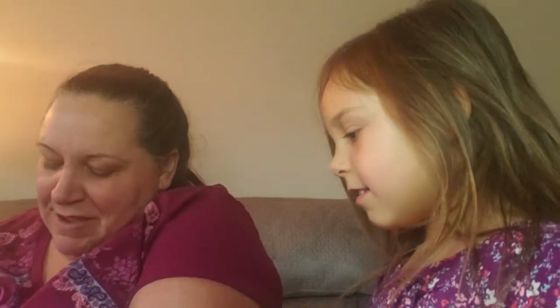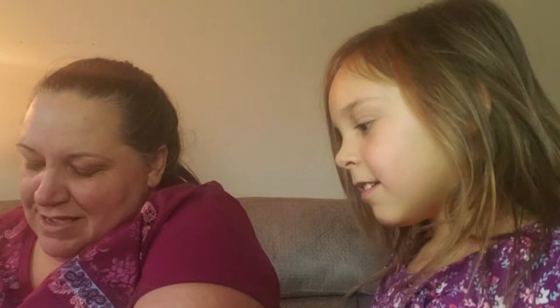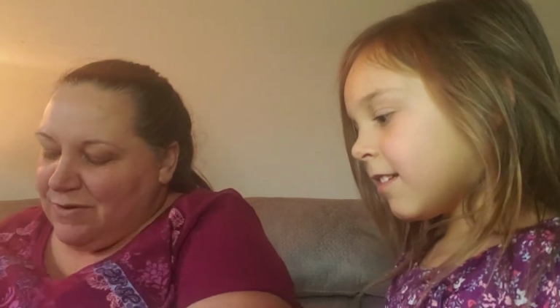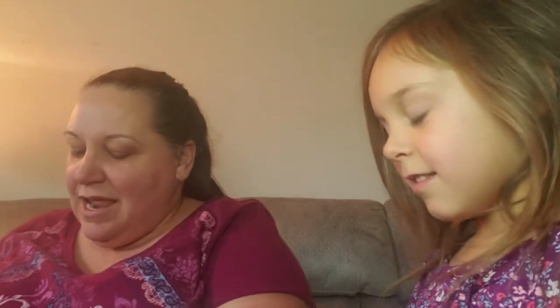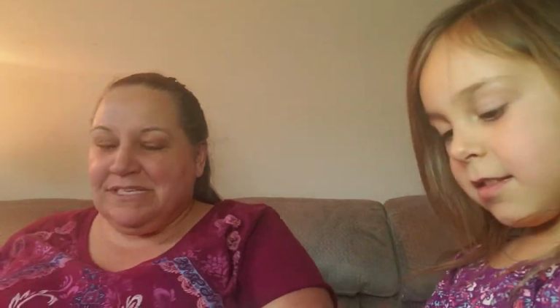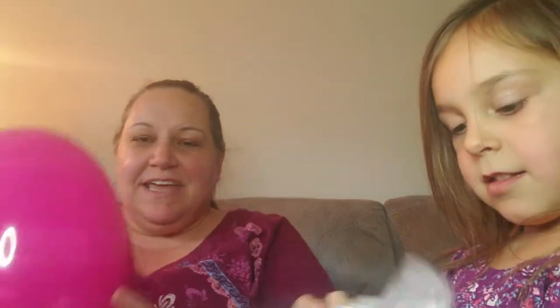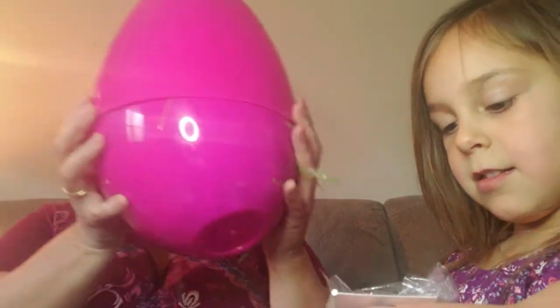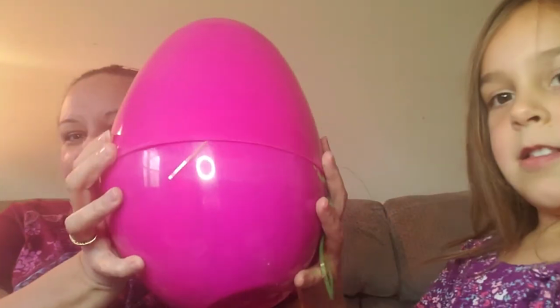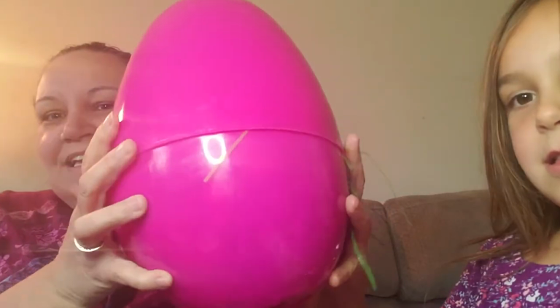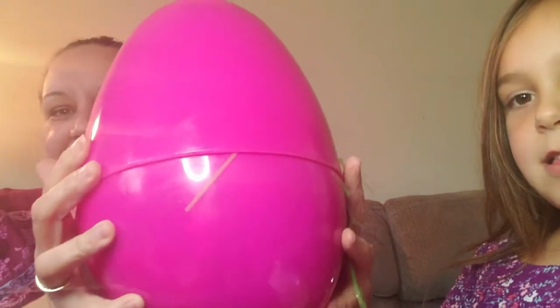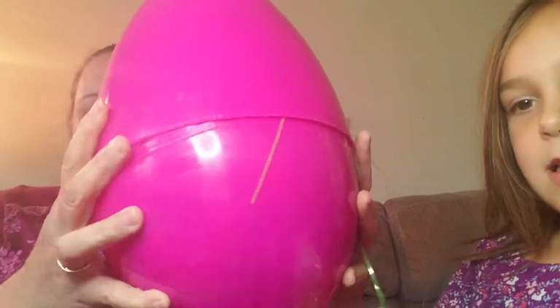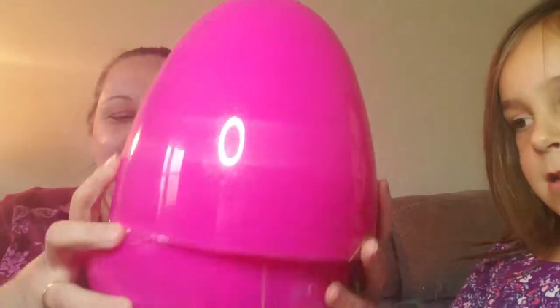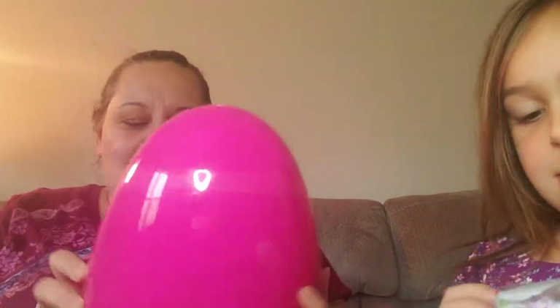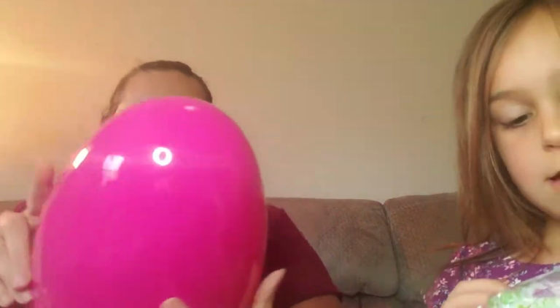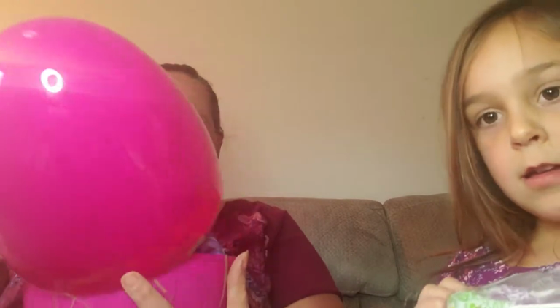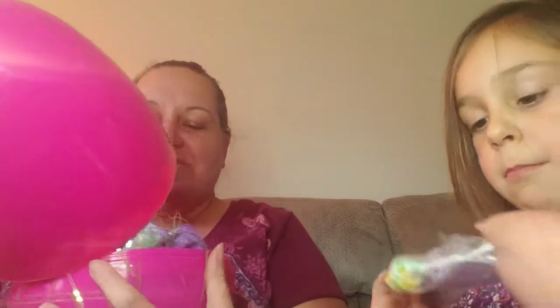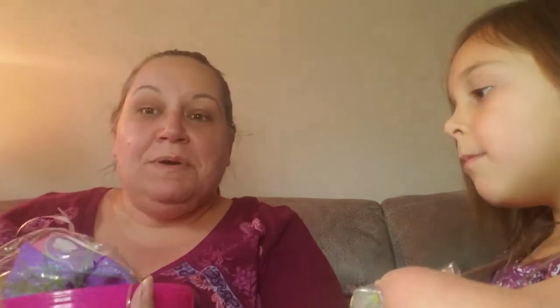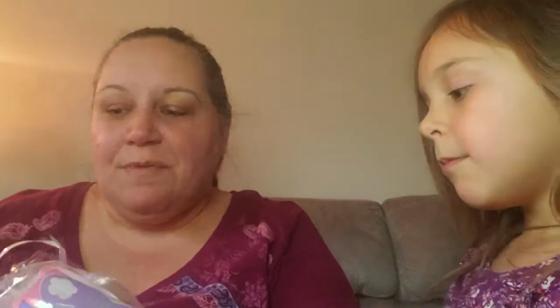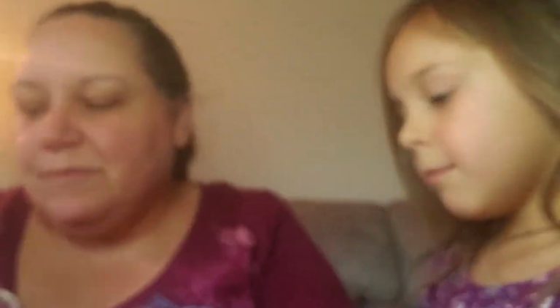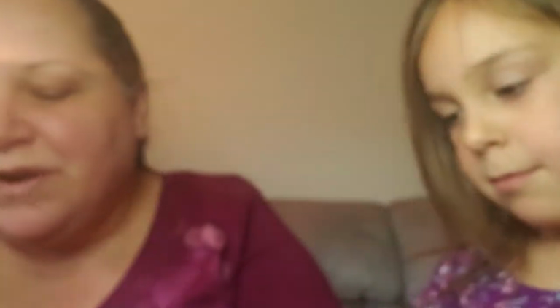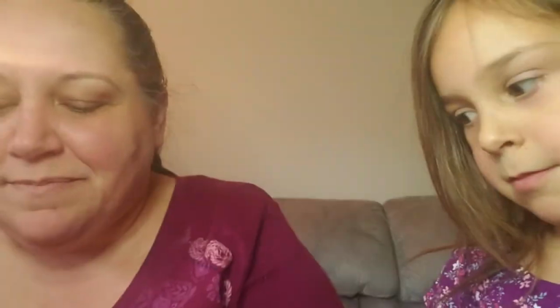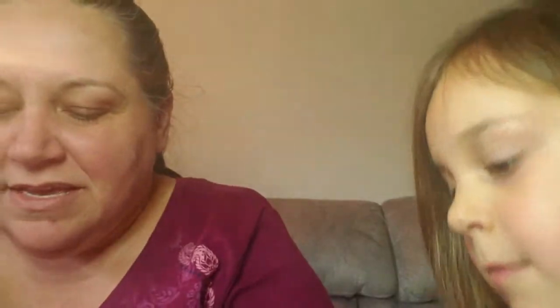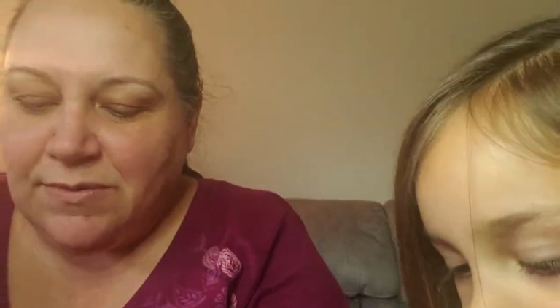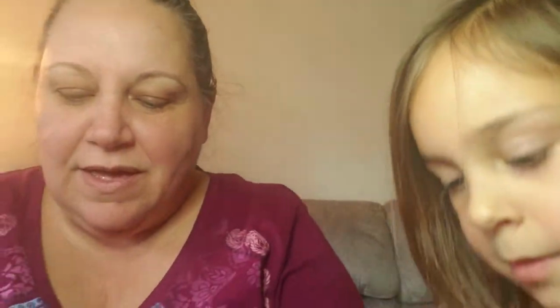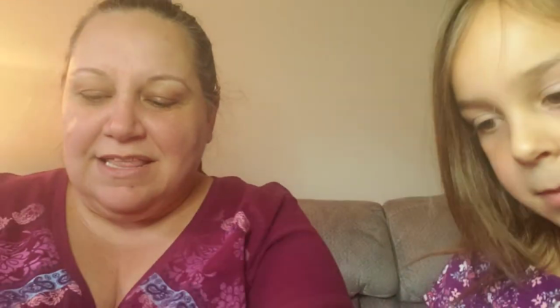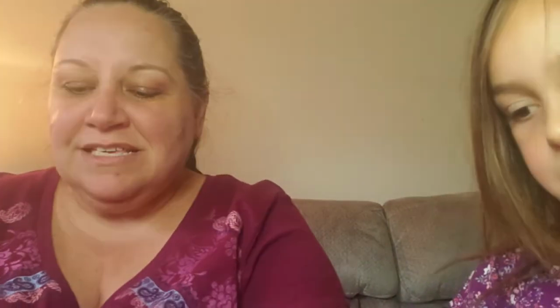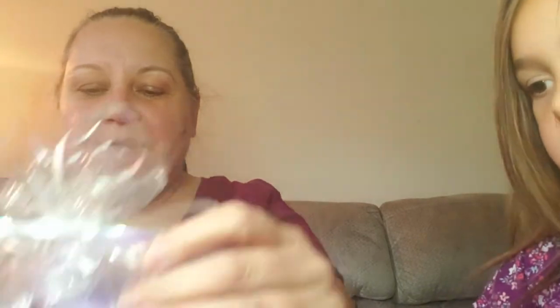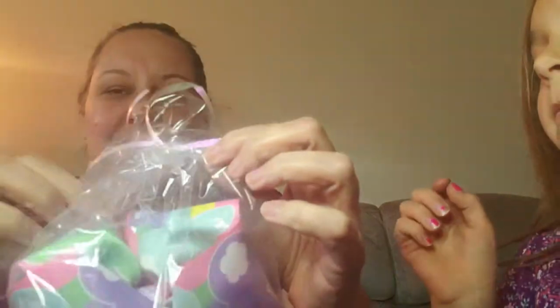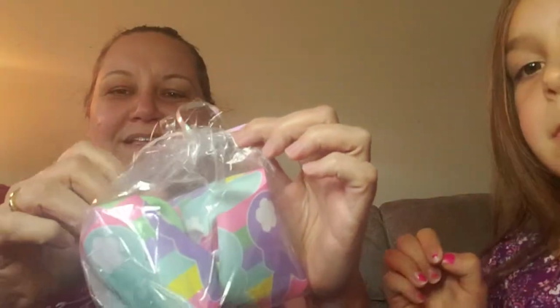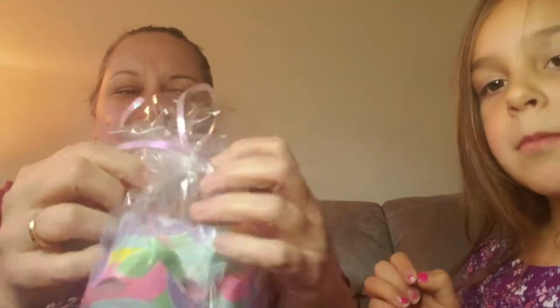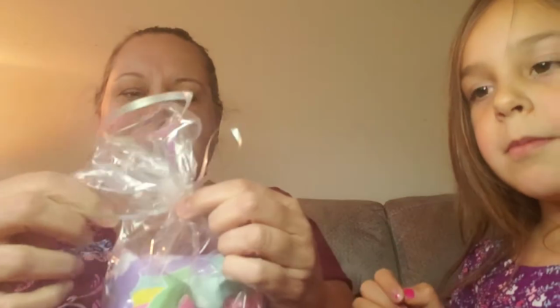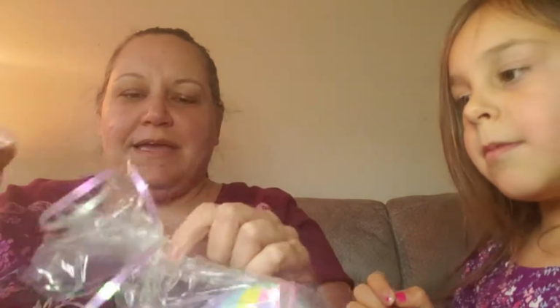We got a mystery egg — it looks like this — and it's already cracked open. She put our other bows that we ordered inside it. I got this phone — look, it's so cute — in this little baggie.